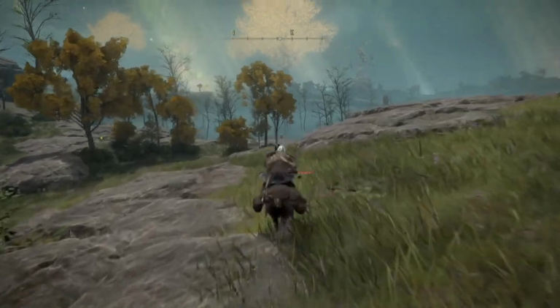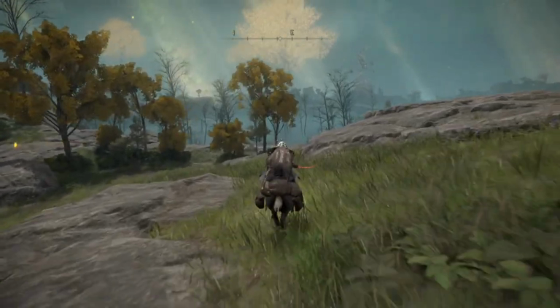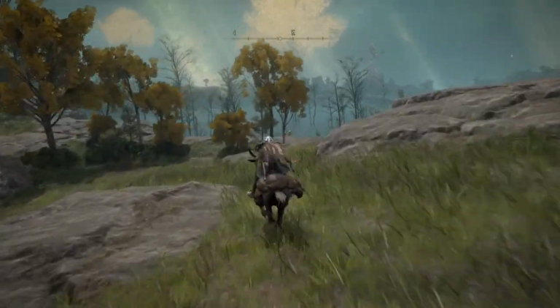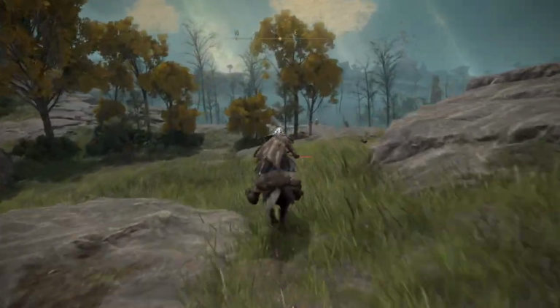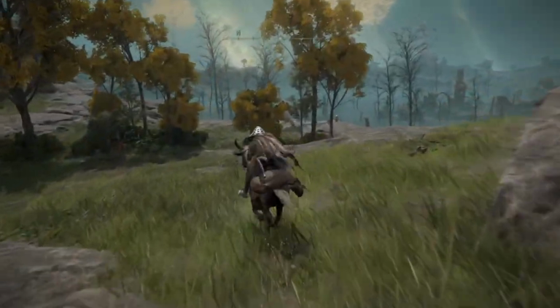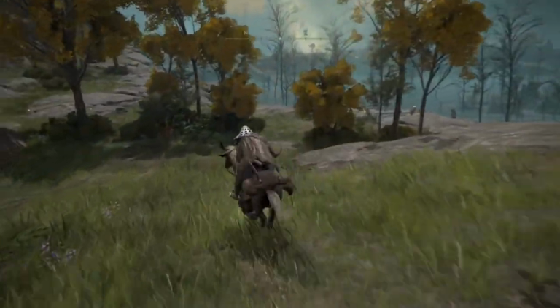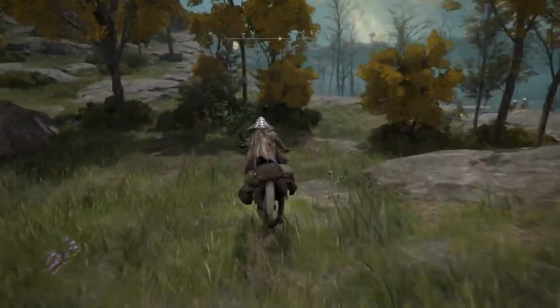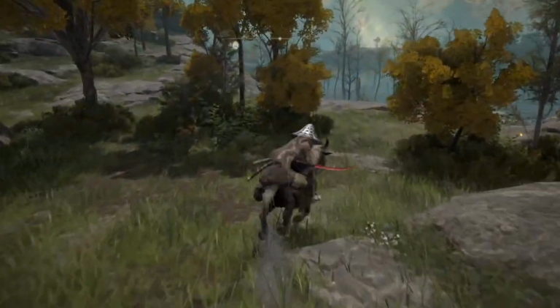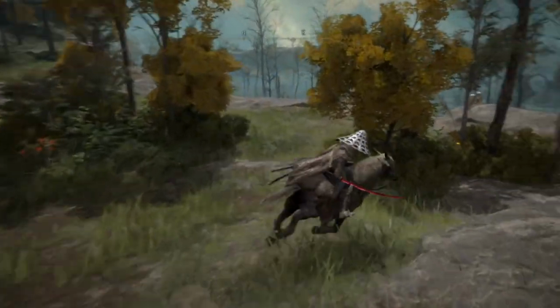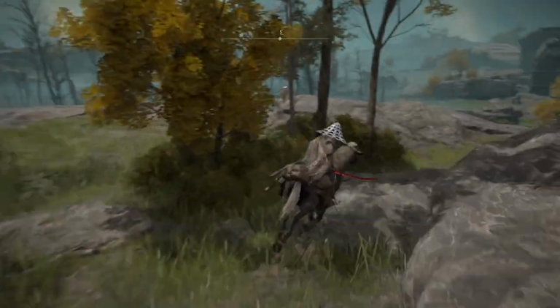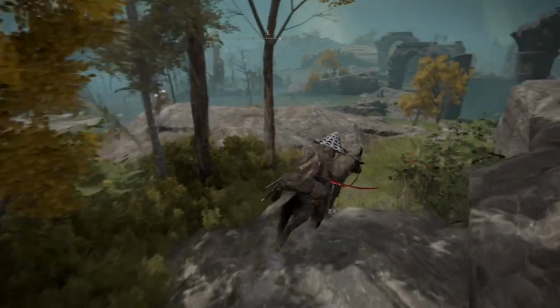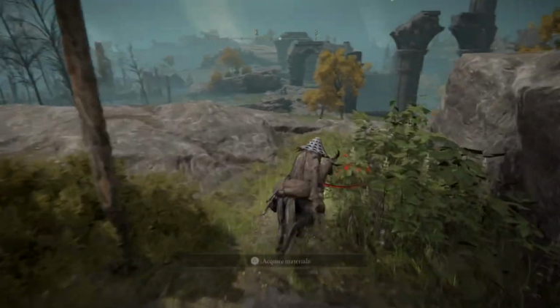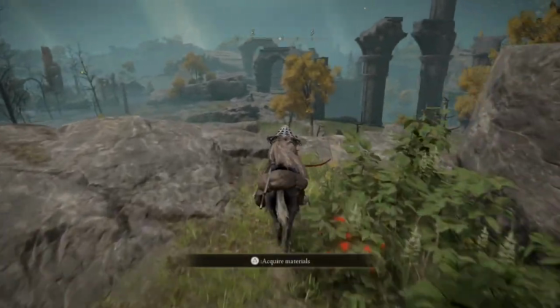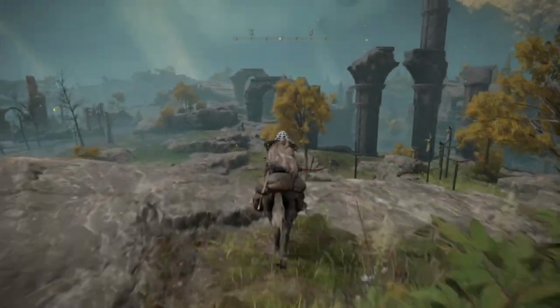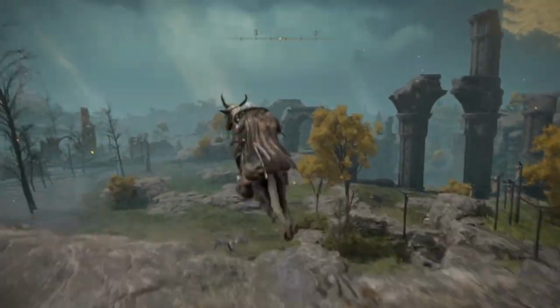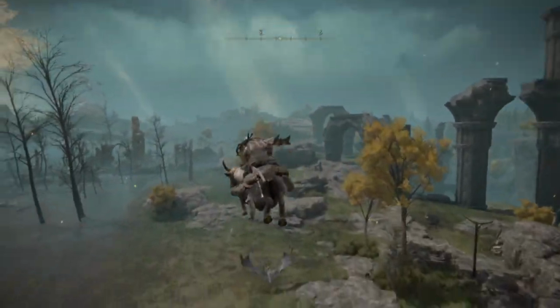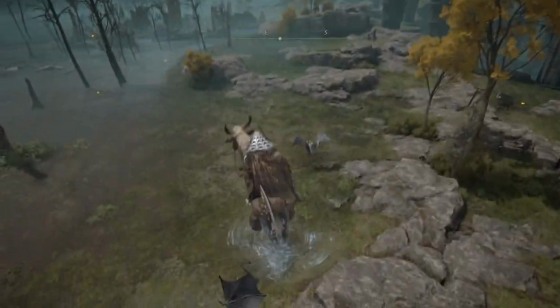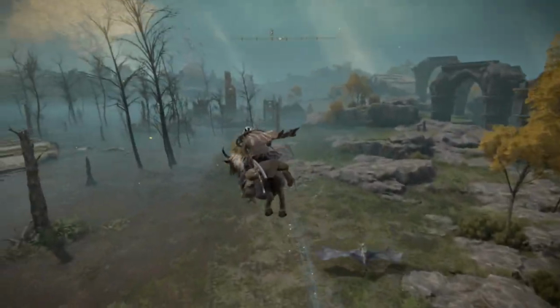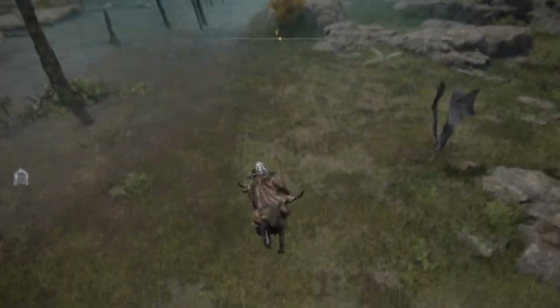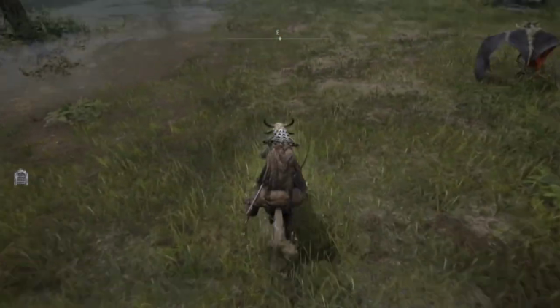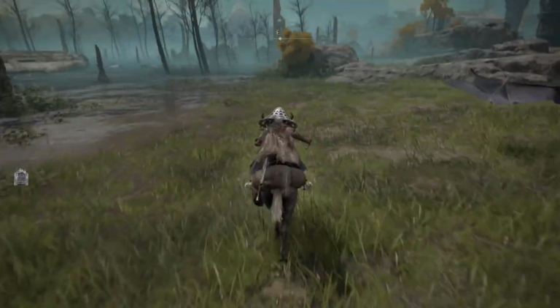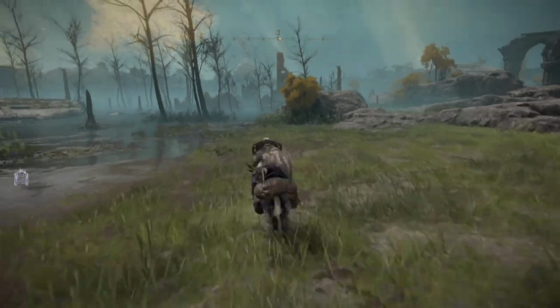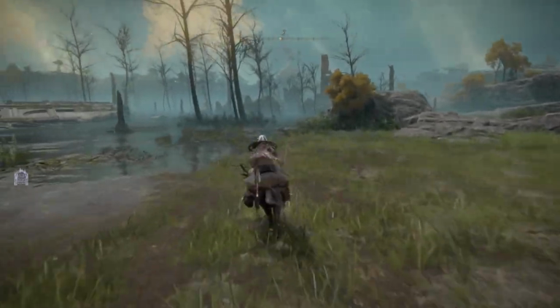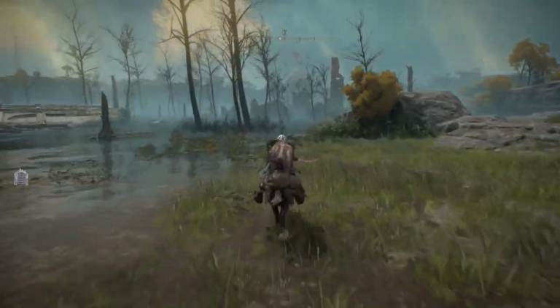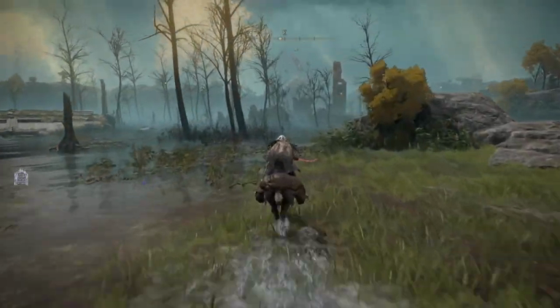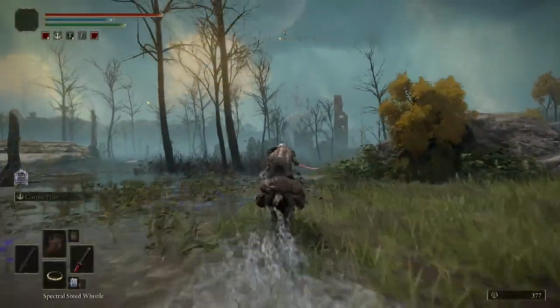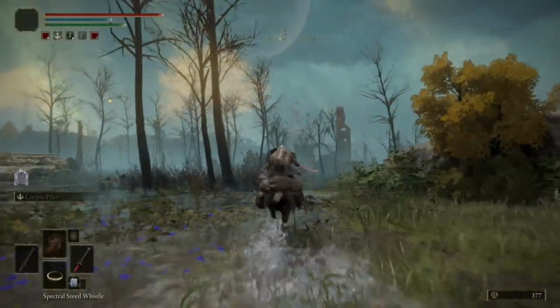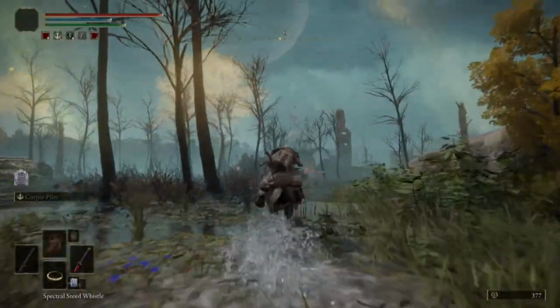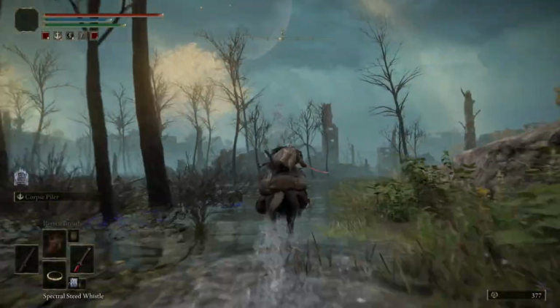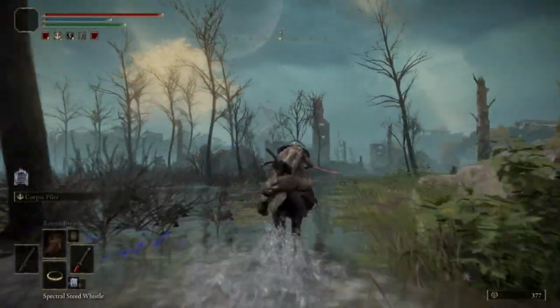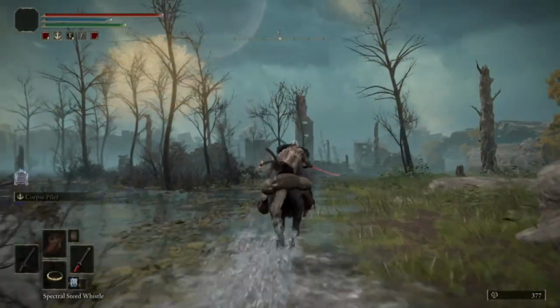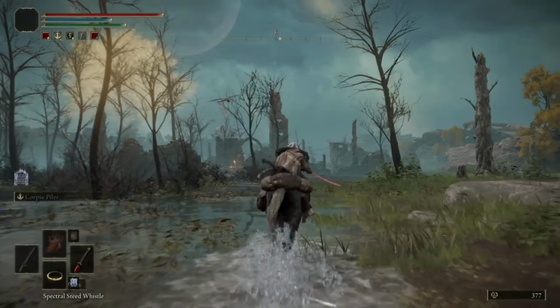We'll start out by heading directly east towards the Dragon Burnt Ruins that are sunken into the swamp about 500 meters away. There is a small drop off, but not to worry, it isn't a damaging one unless you land in the middle of the group of bats that's floating around at the bottom.